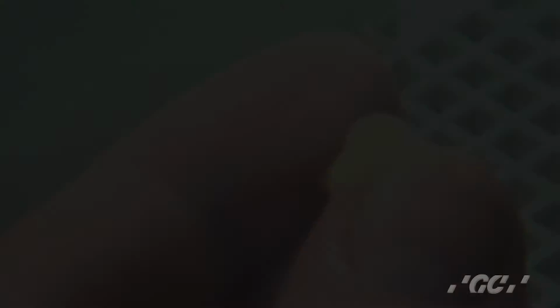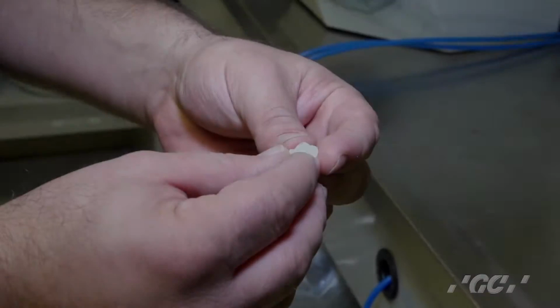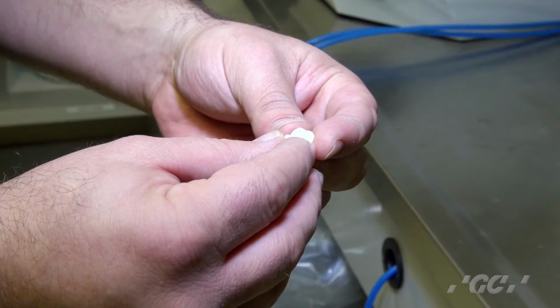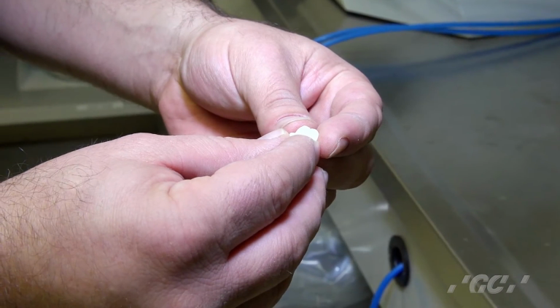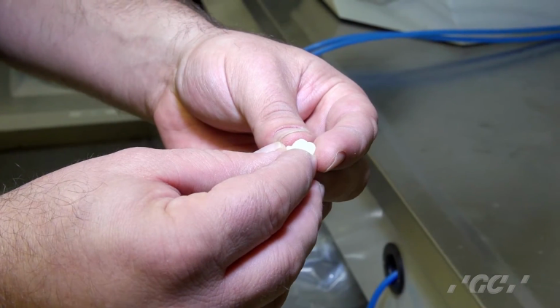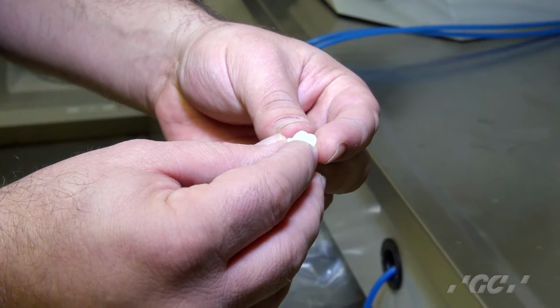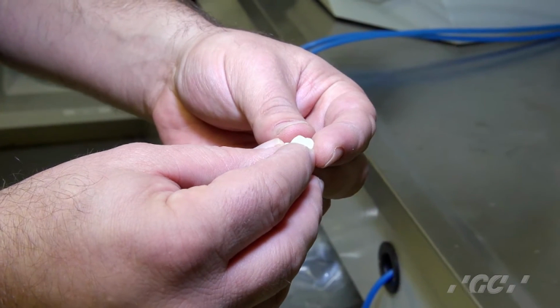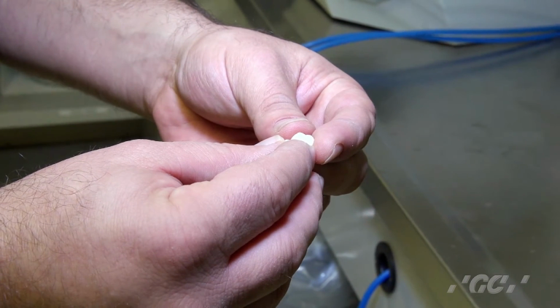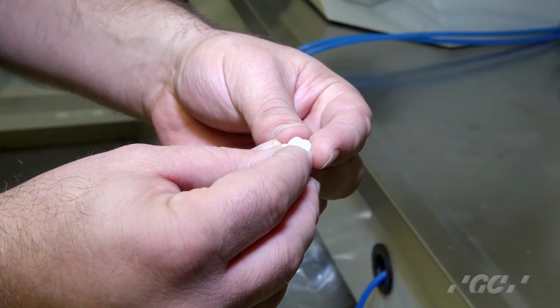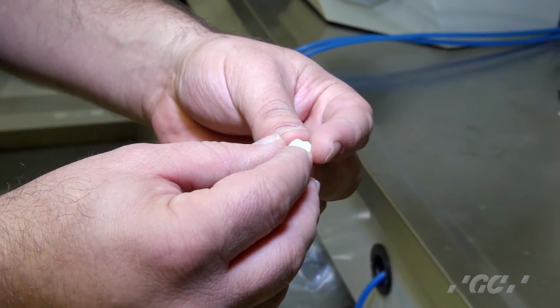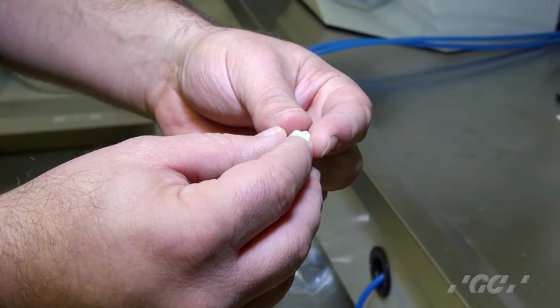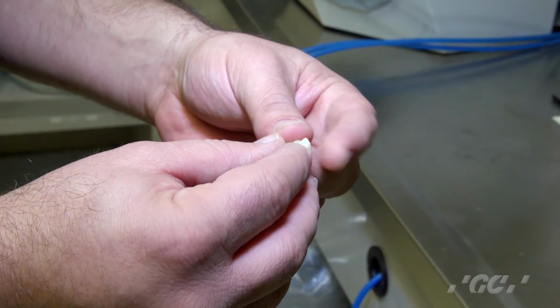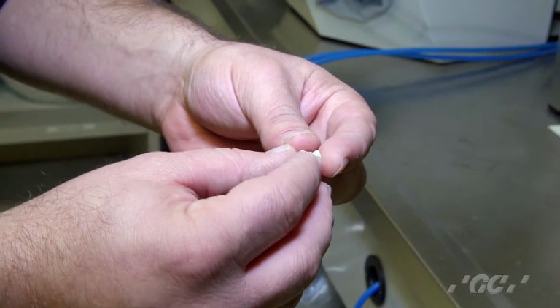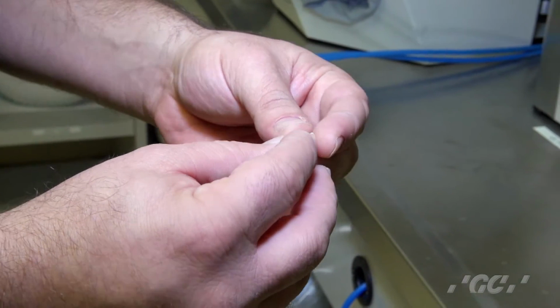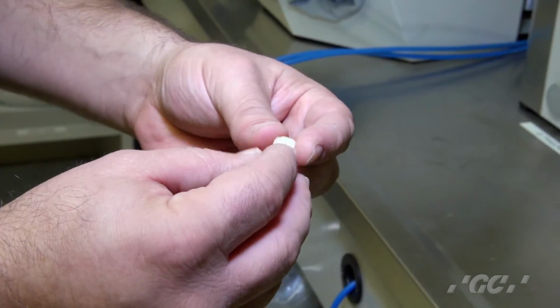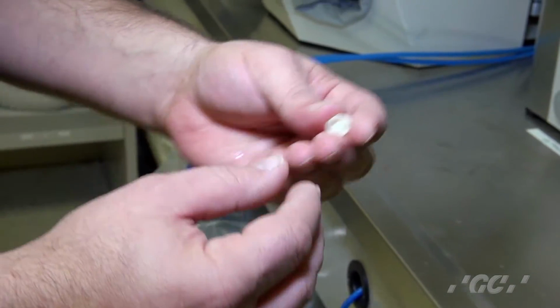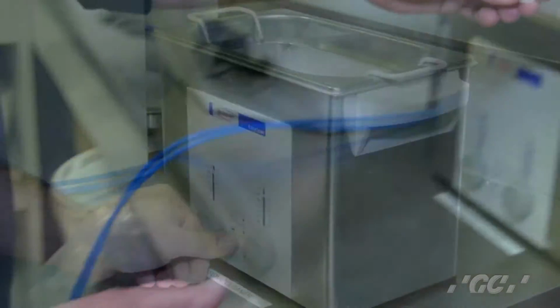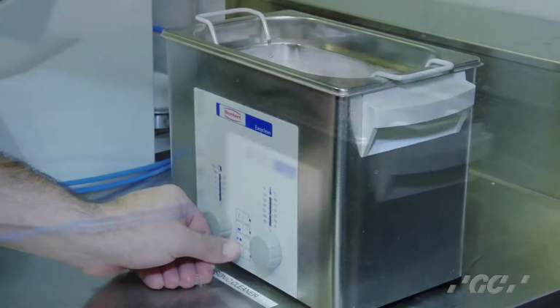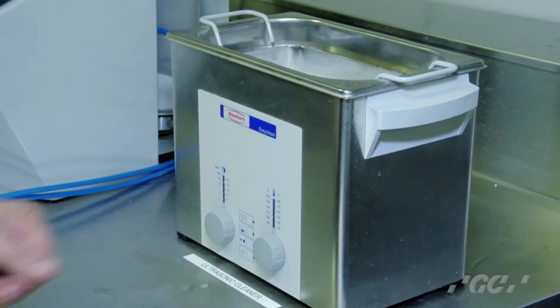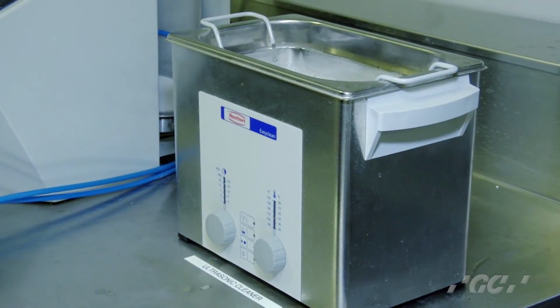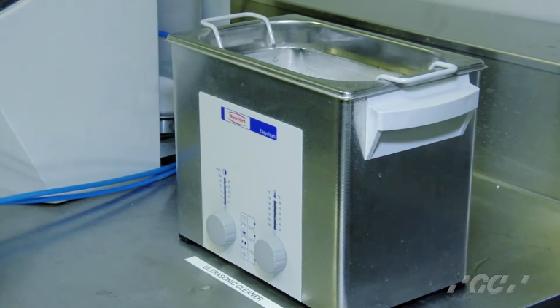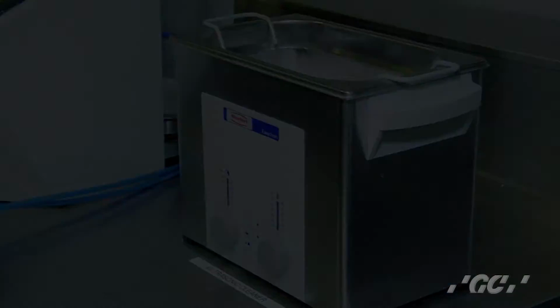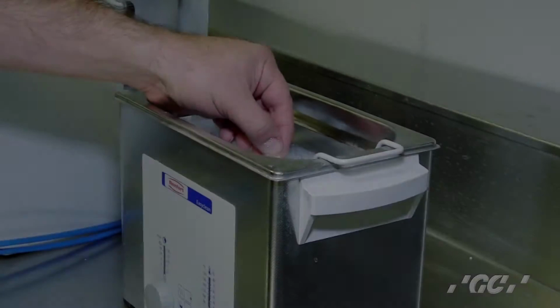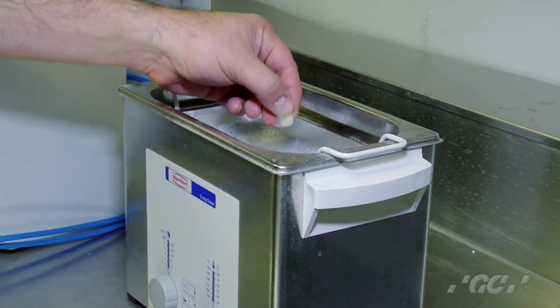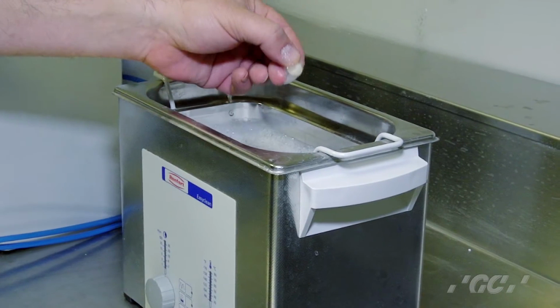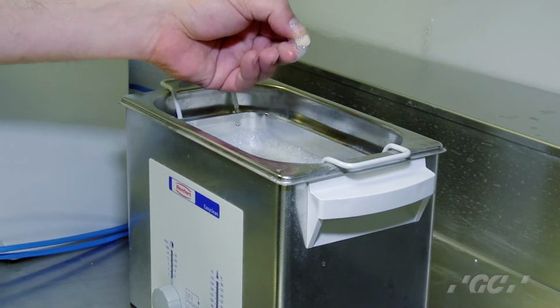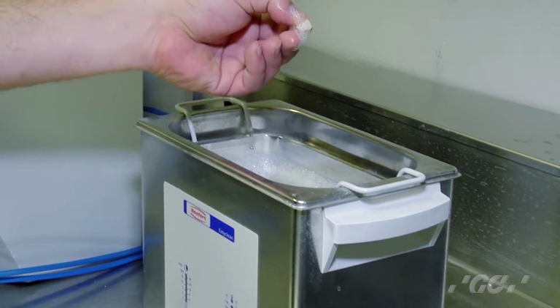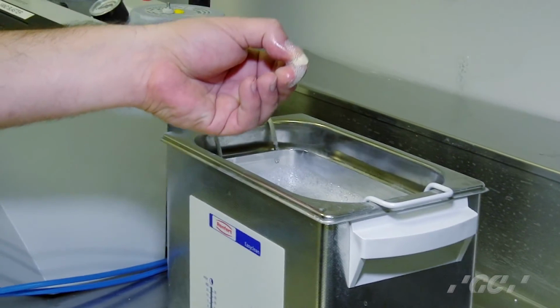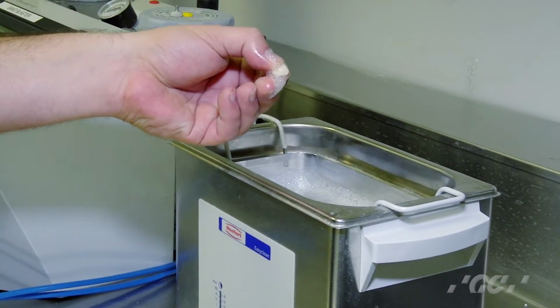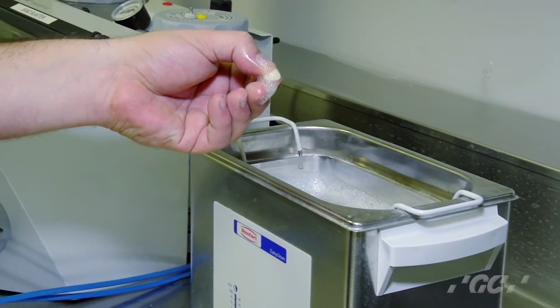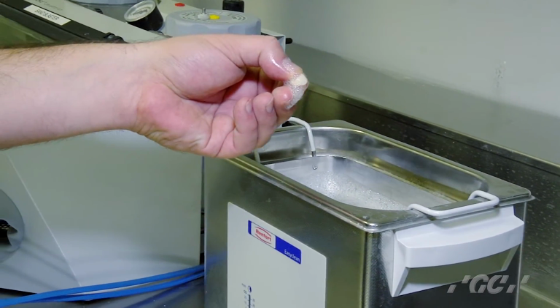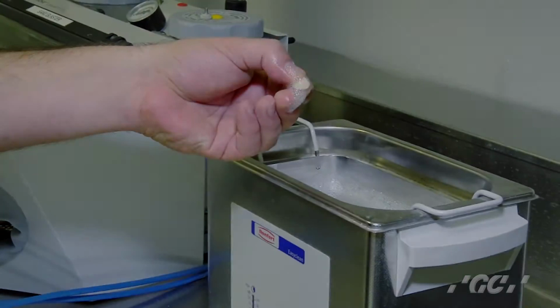Now we're going to take the Cerismart restoration and put it in the ultrasonic cleaner to make sure we get rid of any debris that's left over. When that's done, we're going to take it over, wash it off, and get ready to apply the OptiGlaze.